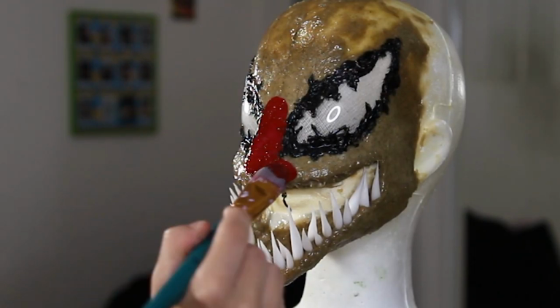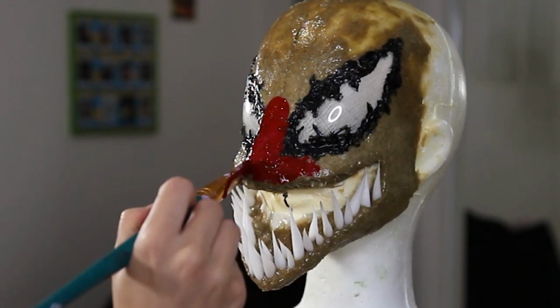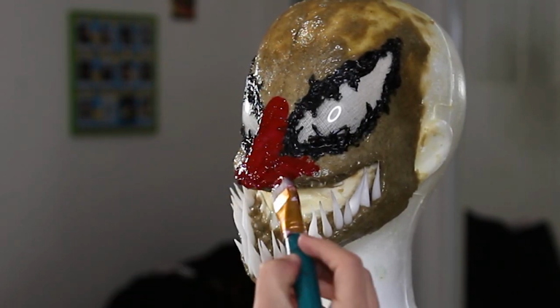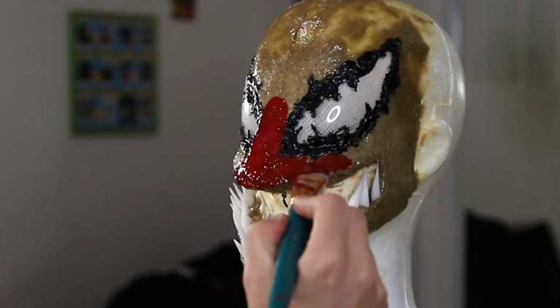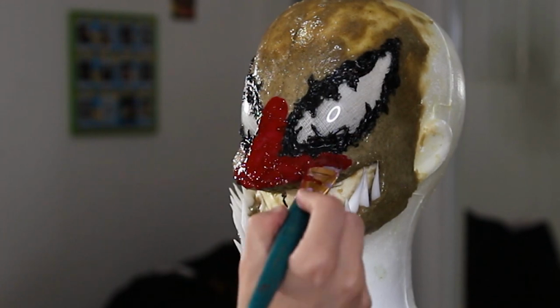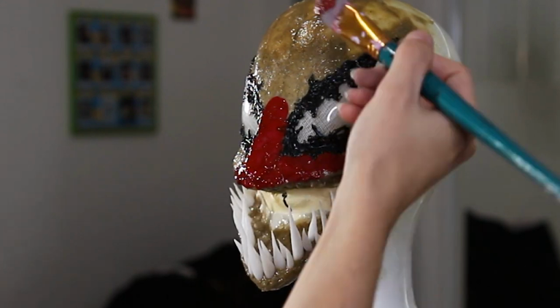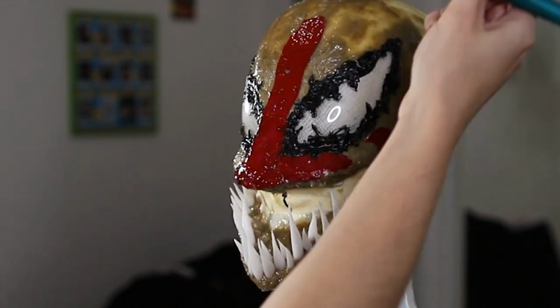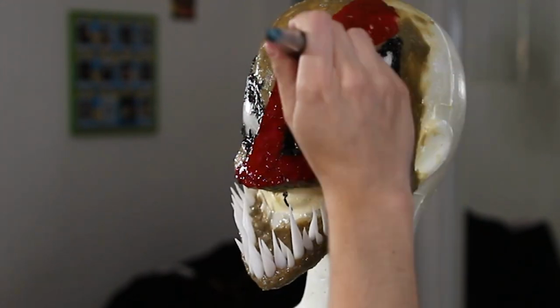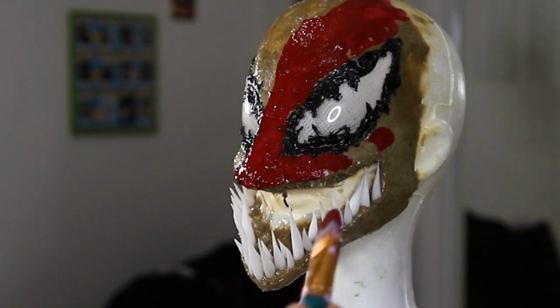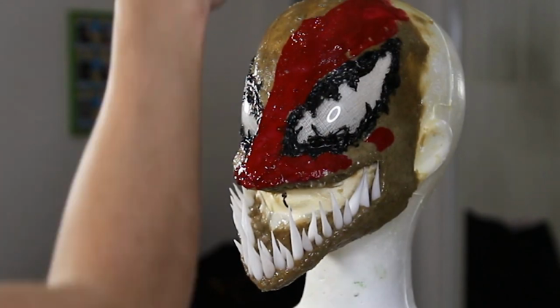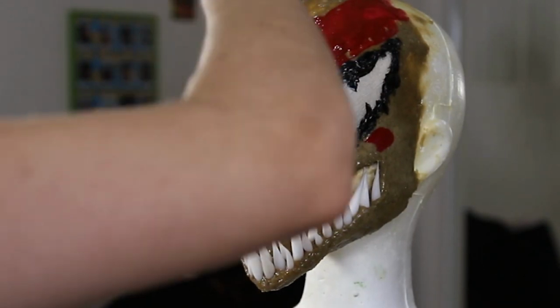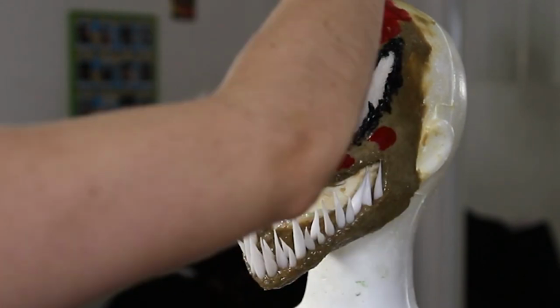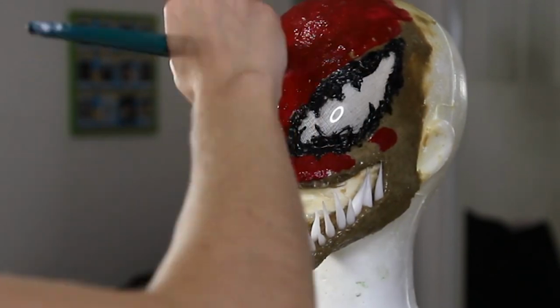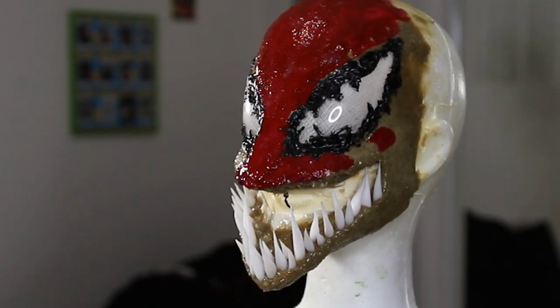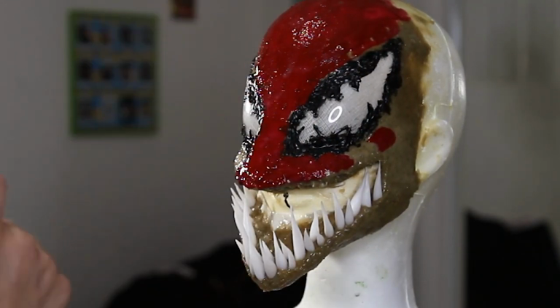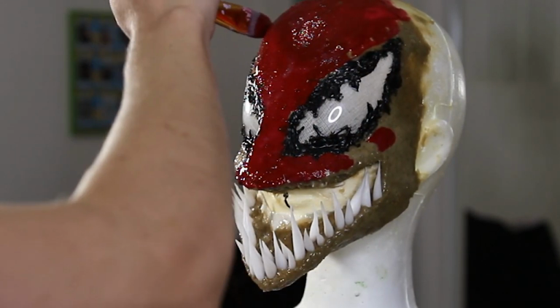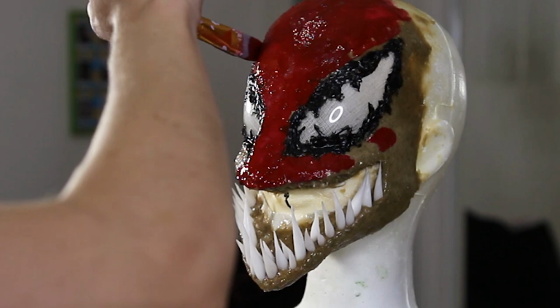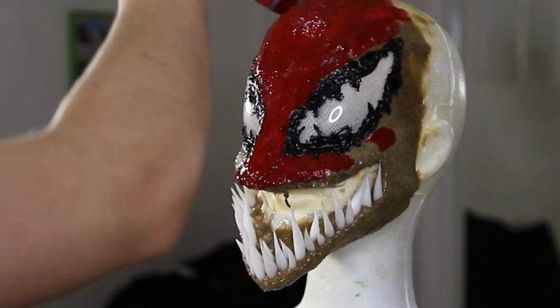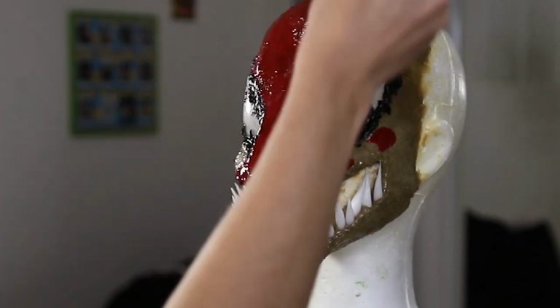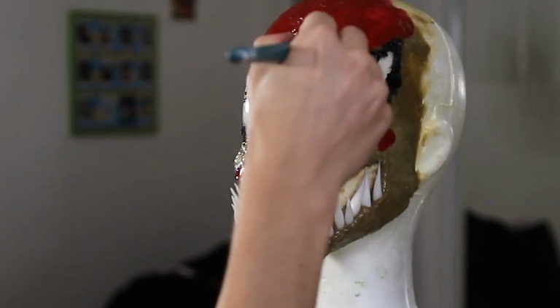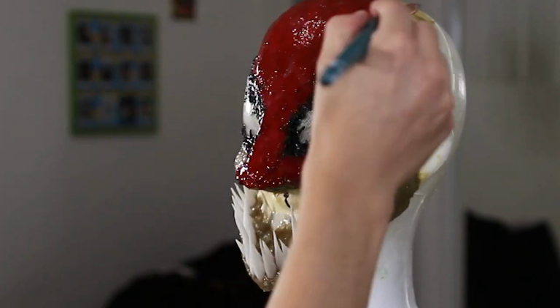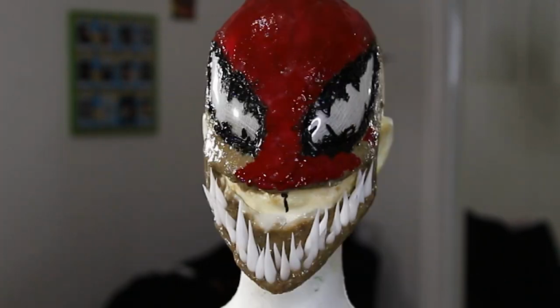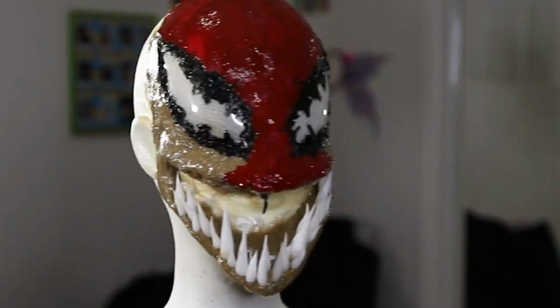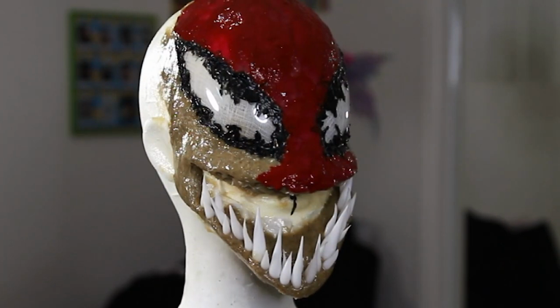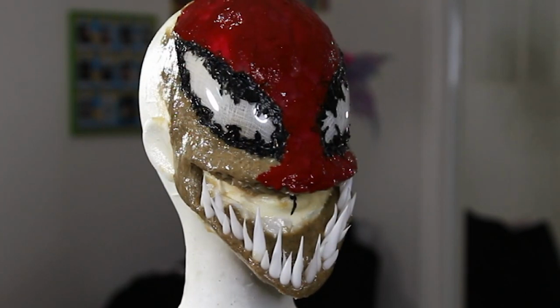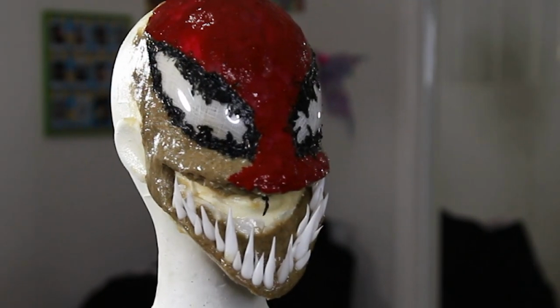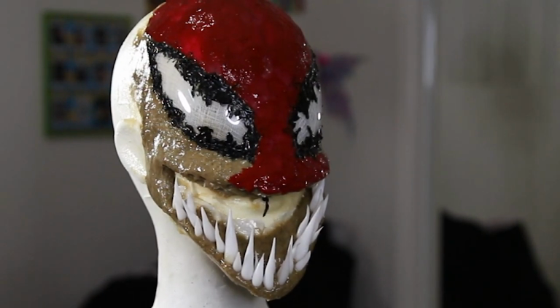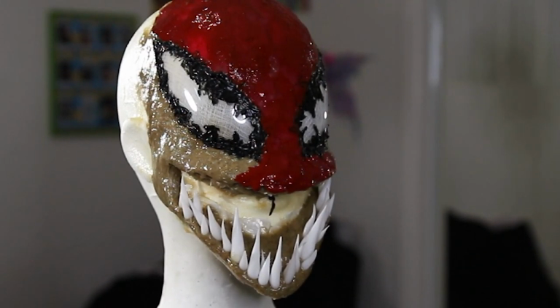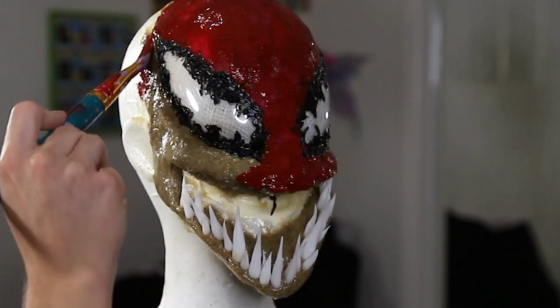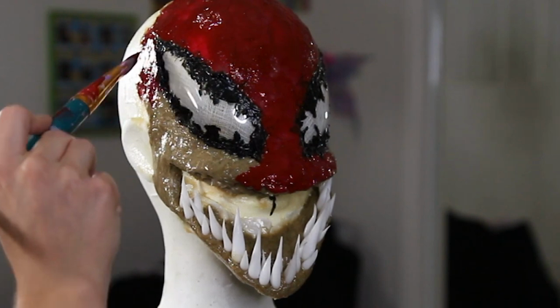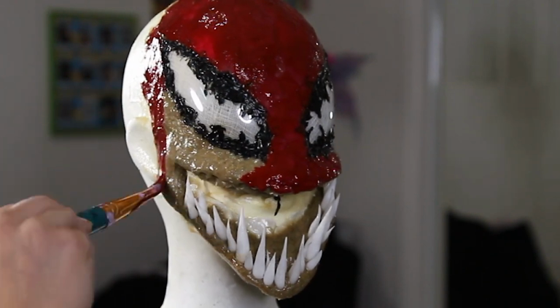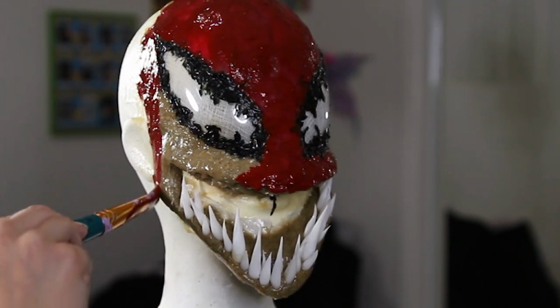With red body paint, I'm laying down a really thick coat on top of the mask. This is going to set a really nice base. I'm just doing one coat of this and then we're going to move on to the teeth.